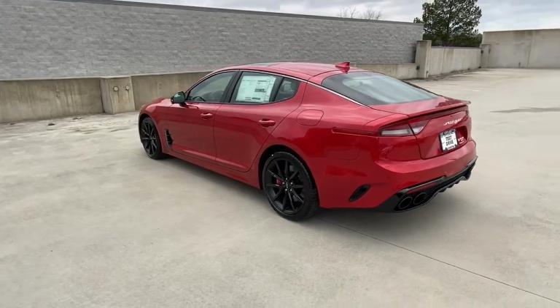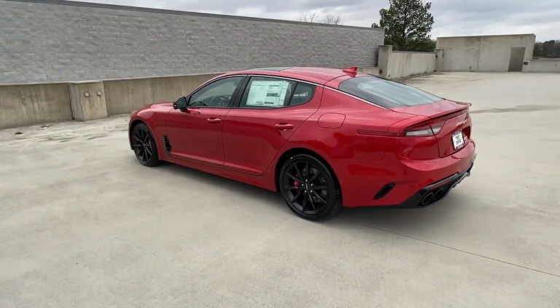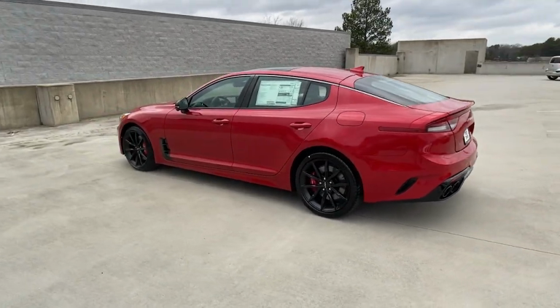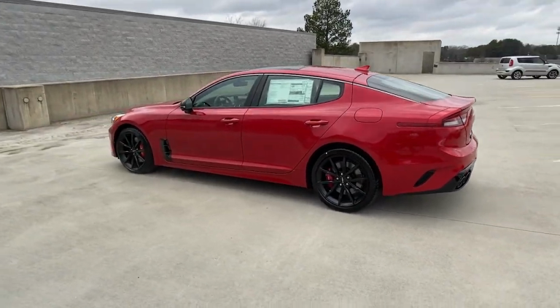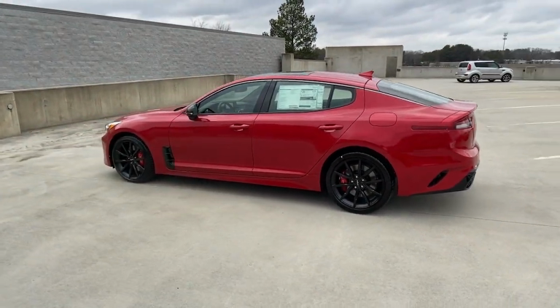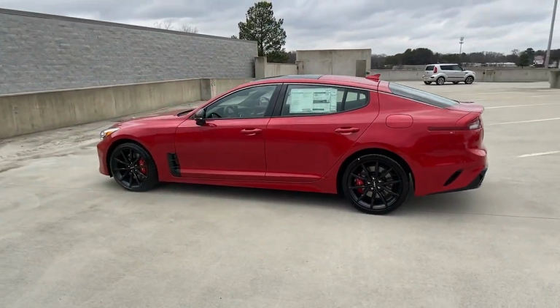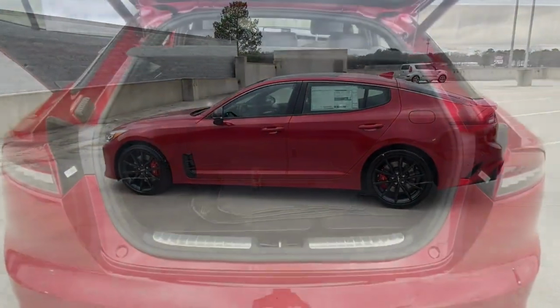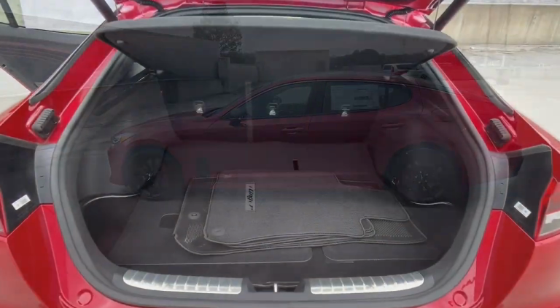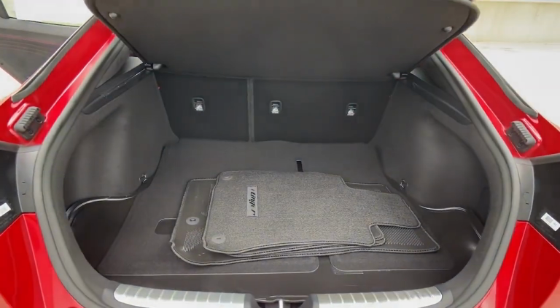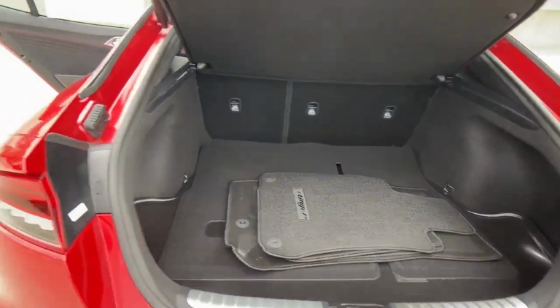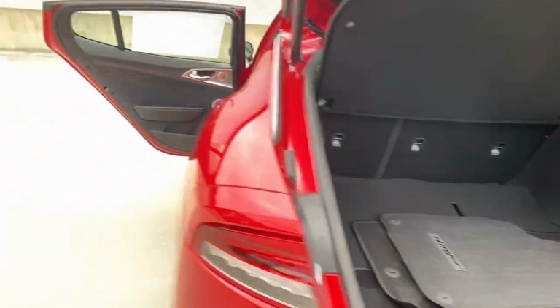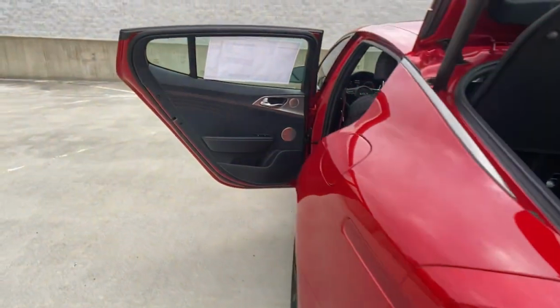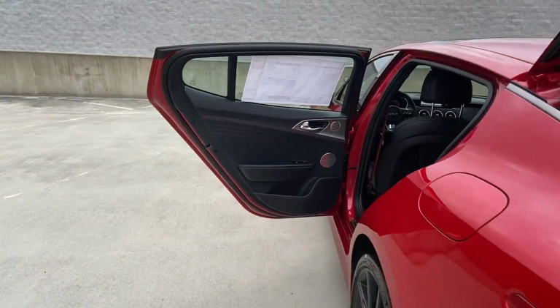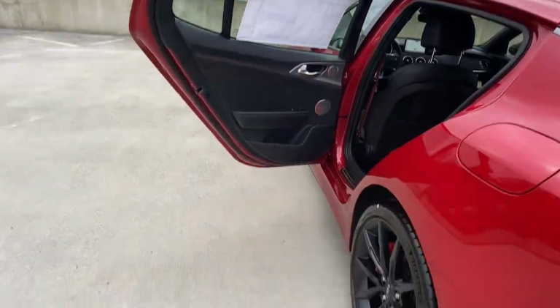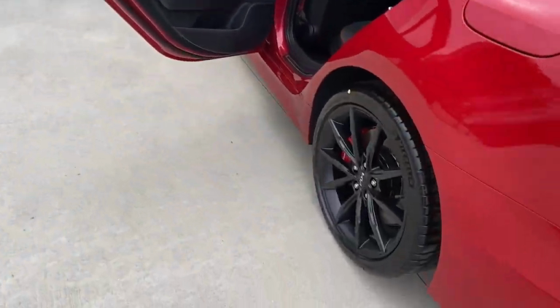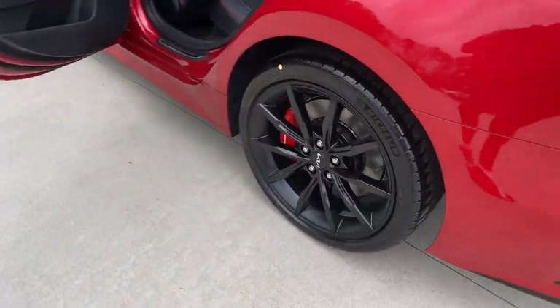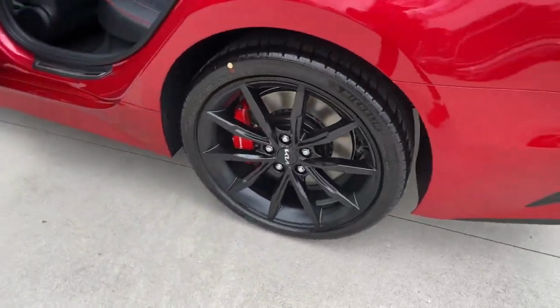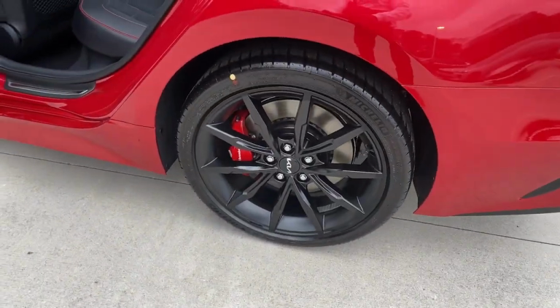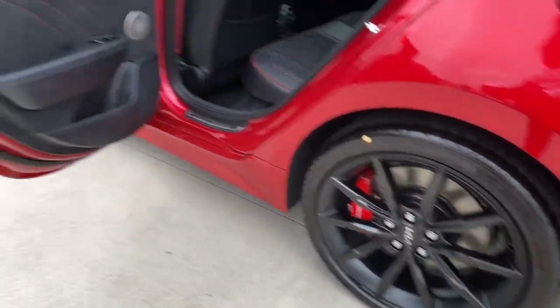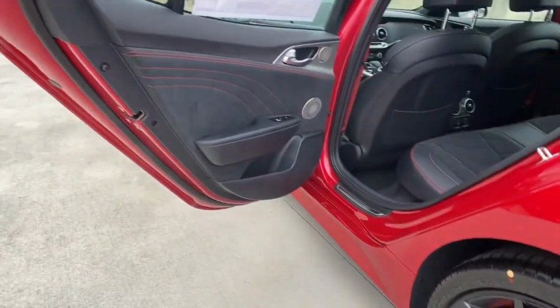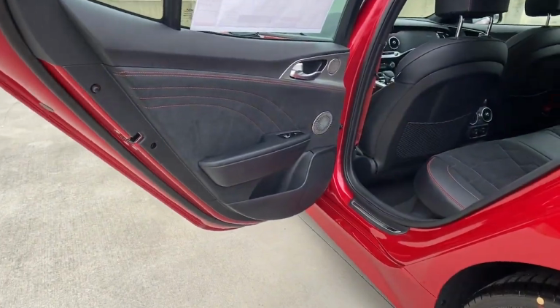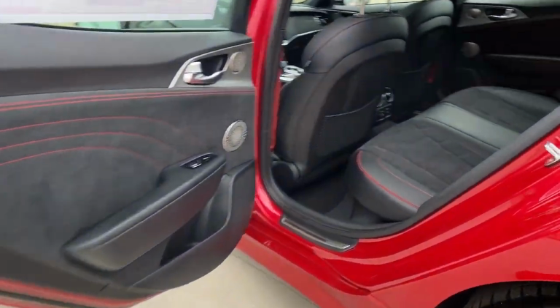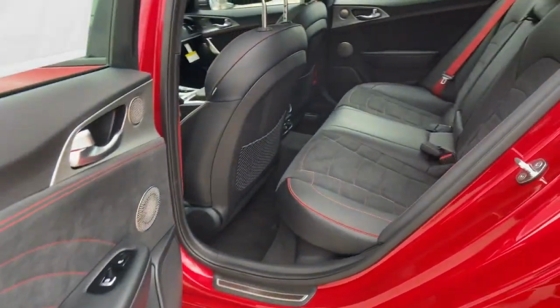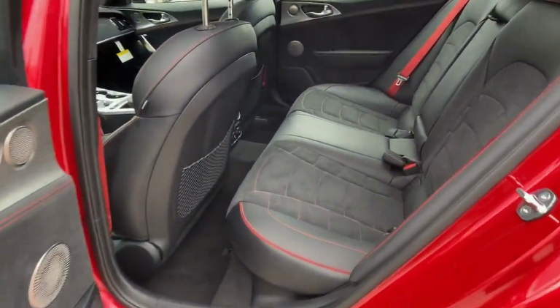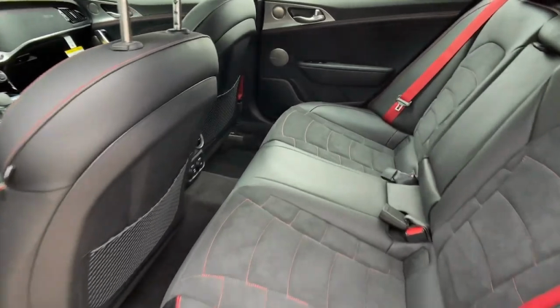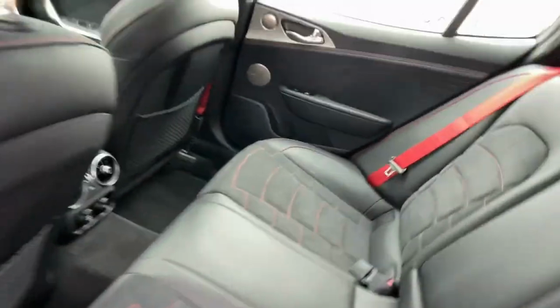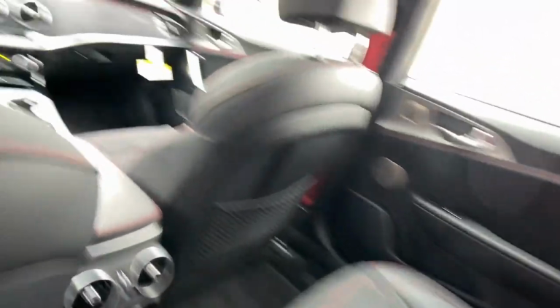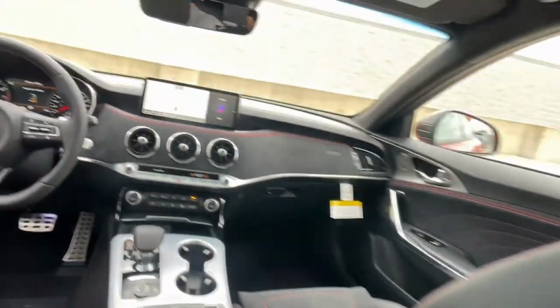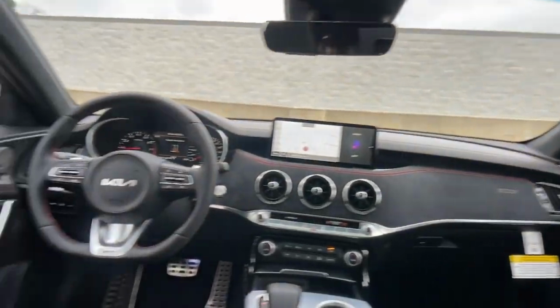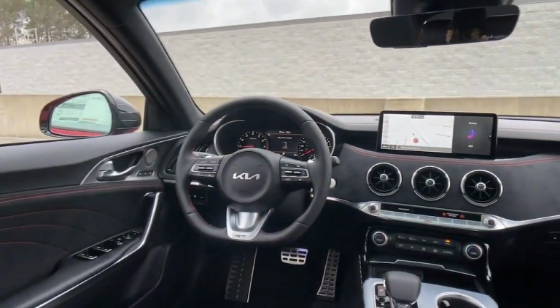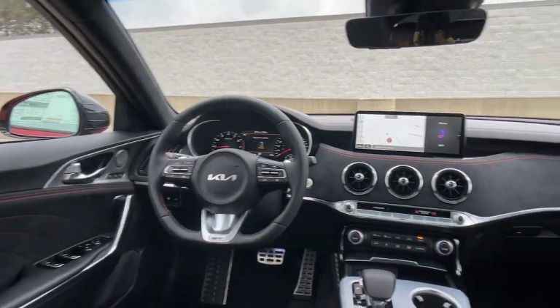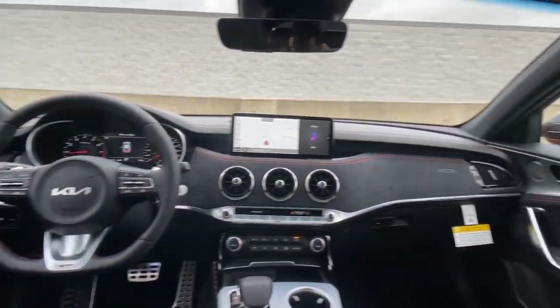With advanced safety systems, driver assist tech, connectivity, and a refined sense of luxury, you'll find exhilaration on the daily commute as well as at the track. These are just some of the great options this vehicle comes with.